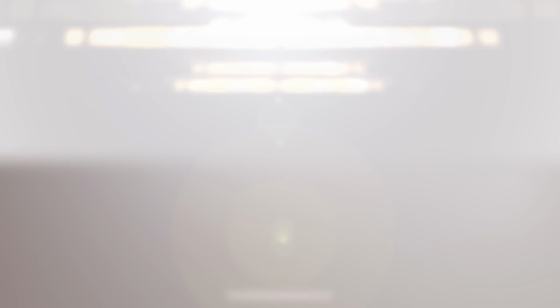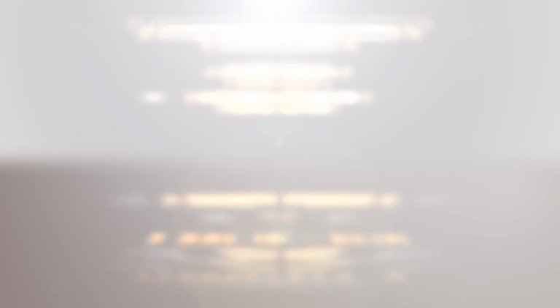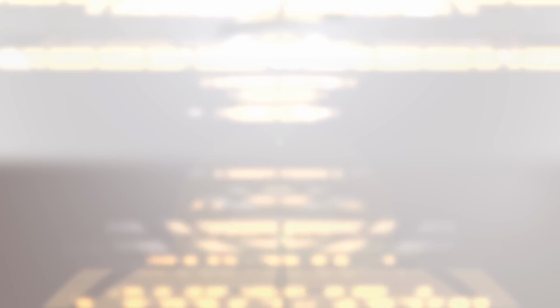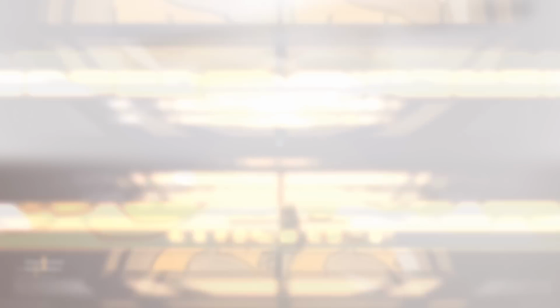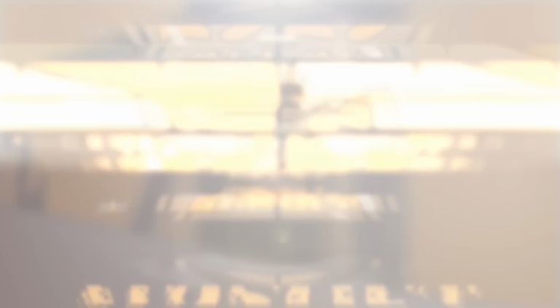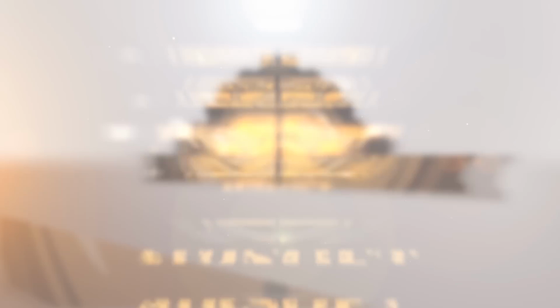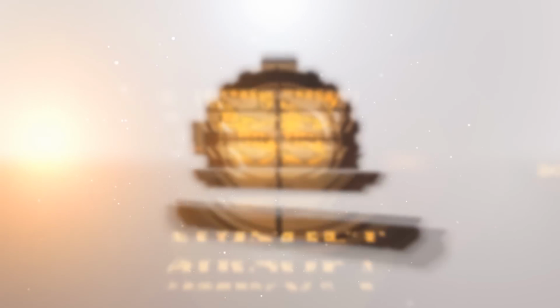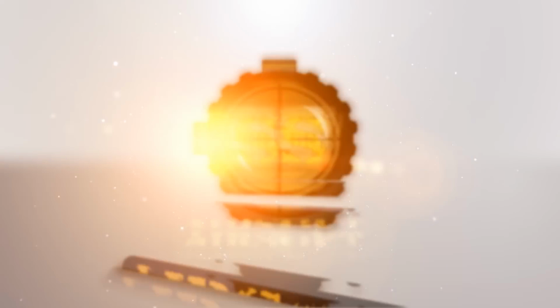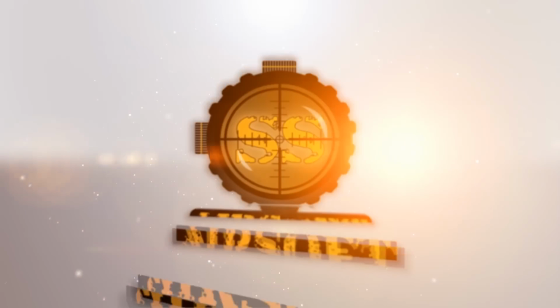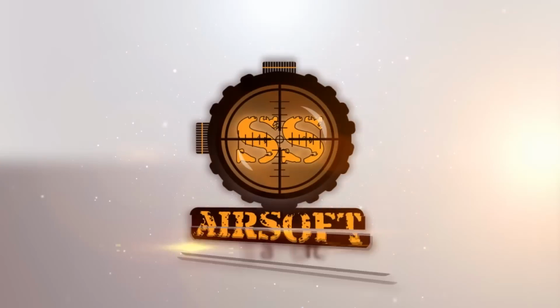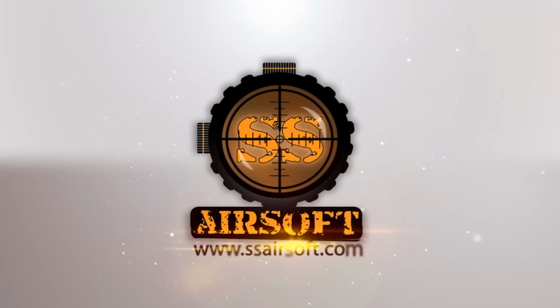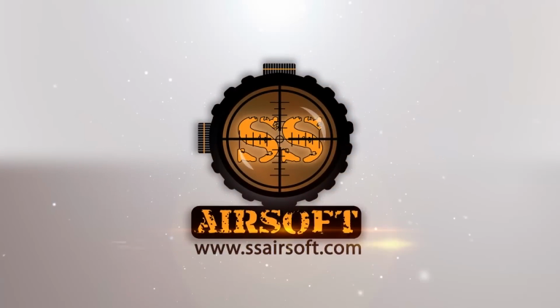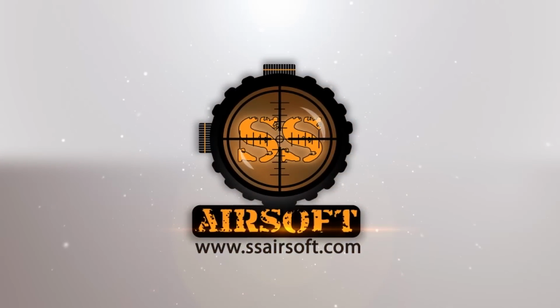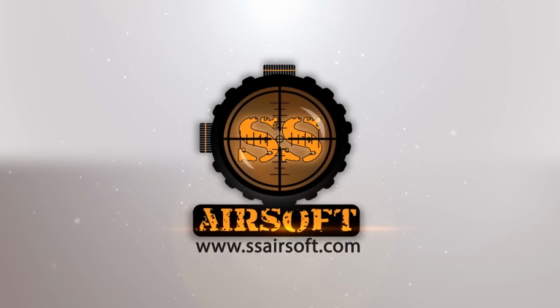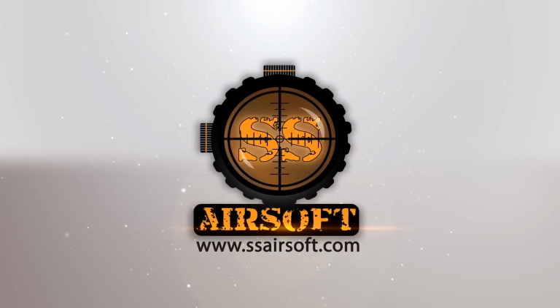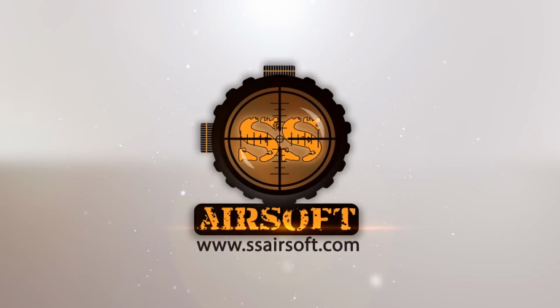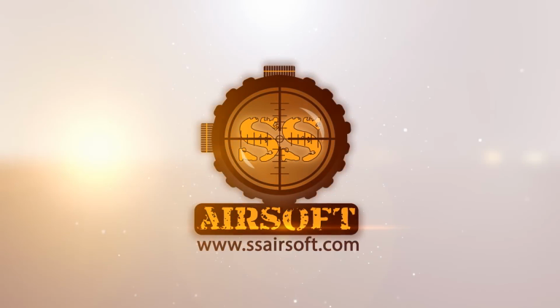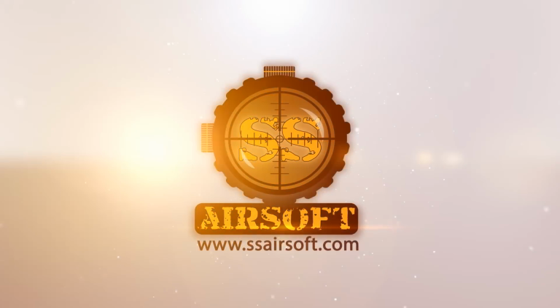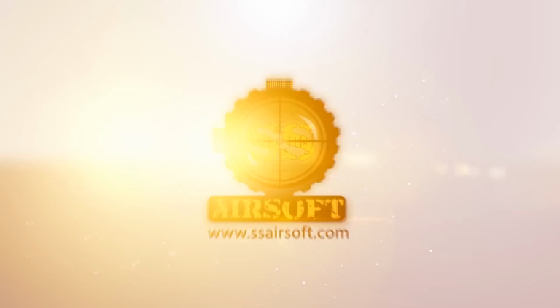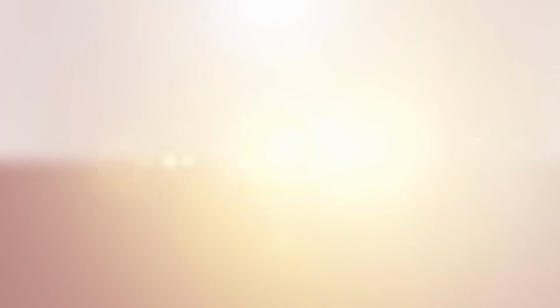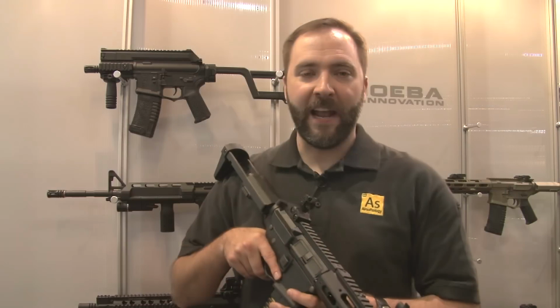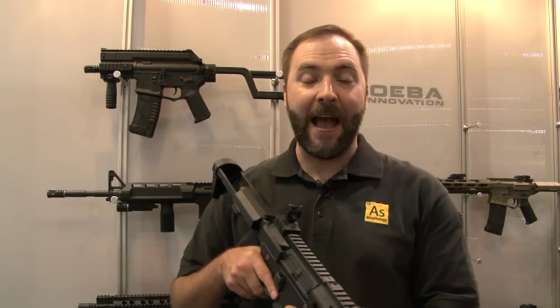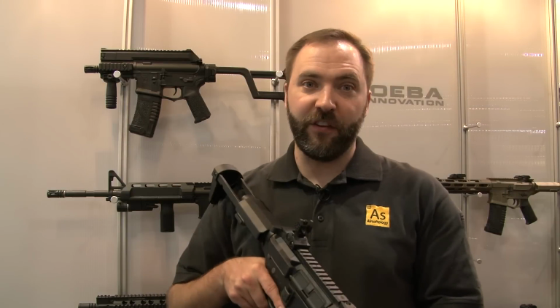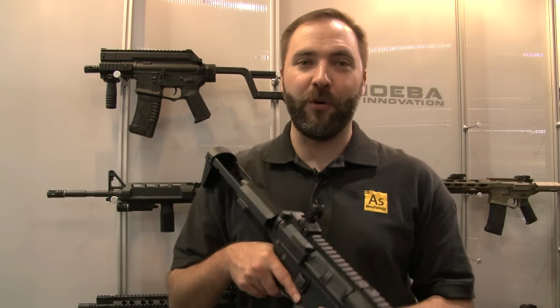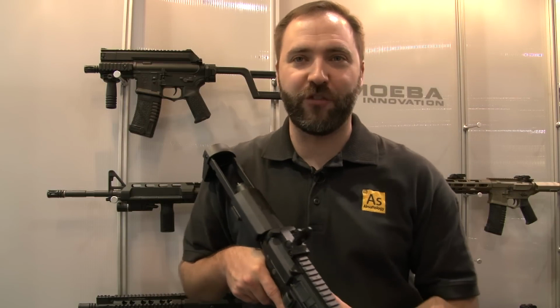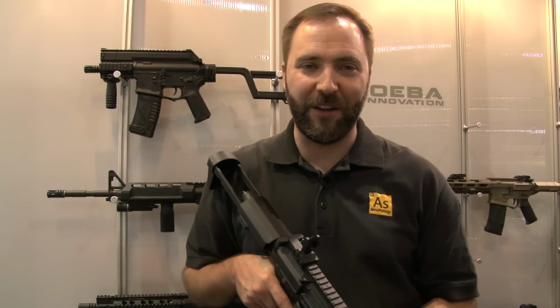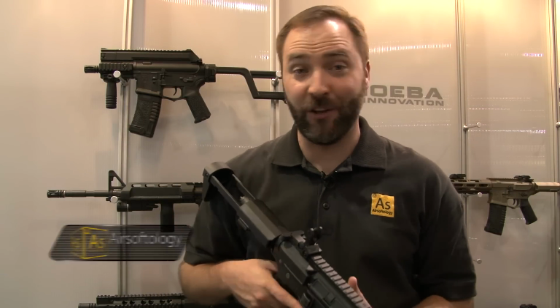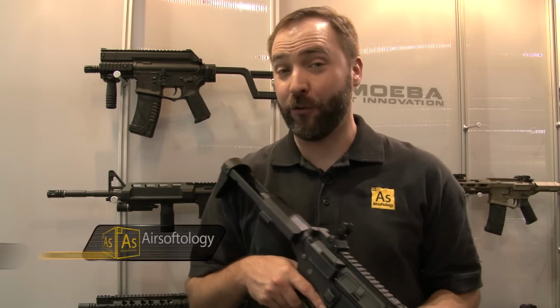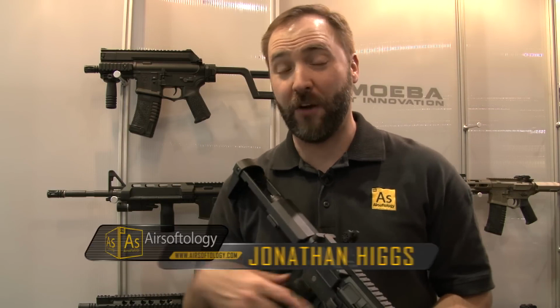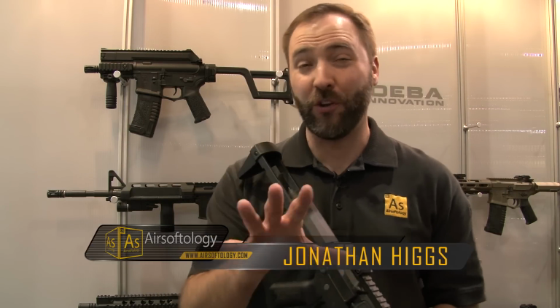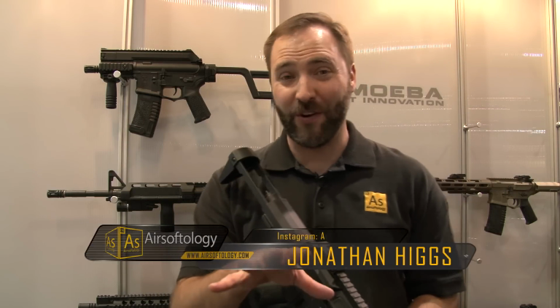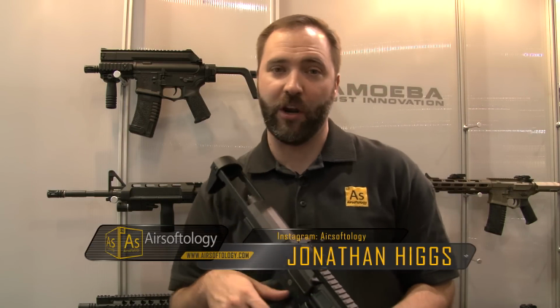SHOT Show 2015 coverage is brought to you by SSAirsoft.com, Georgia's premier indoor CQB field and pro shop. Hey guys, back at the Z-Shot booth, SHOT Show 2015, looking at all the cool new stuff — we're still looking at Ares things here.